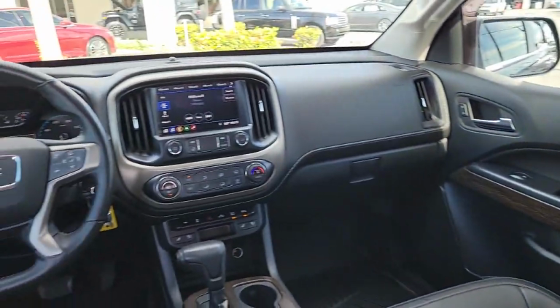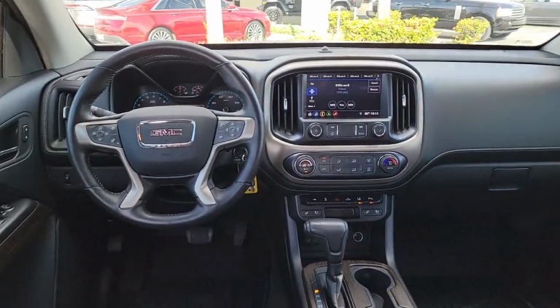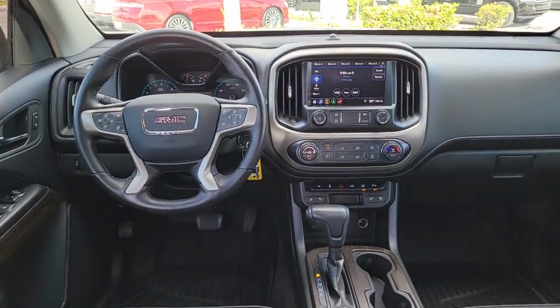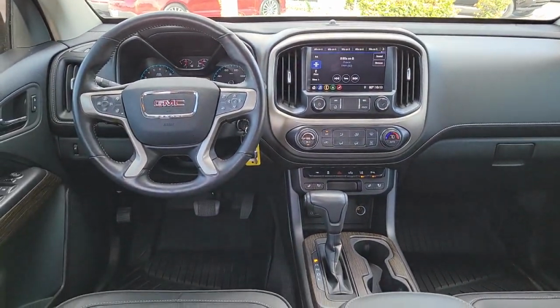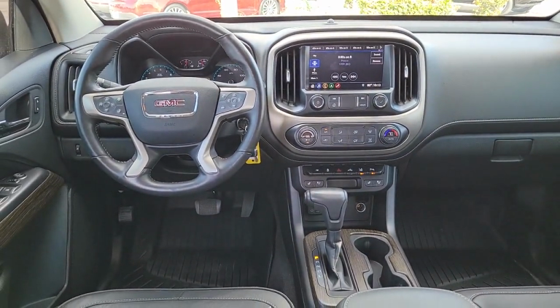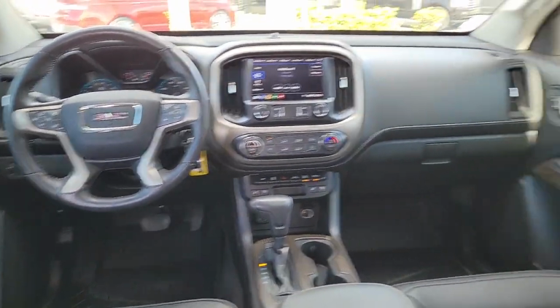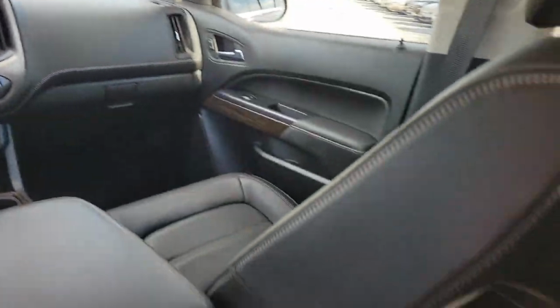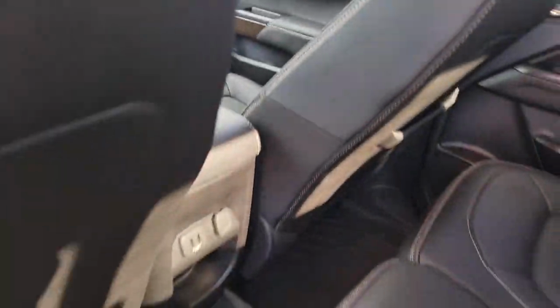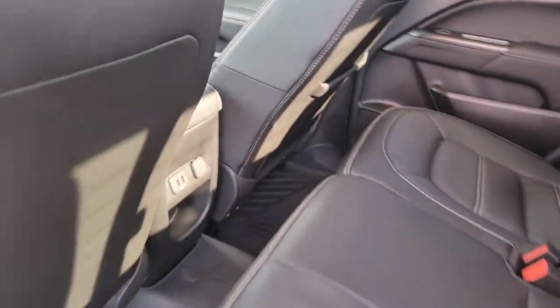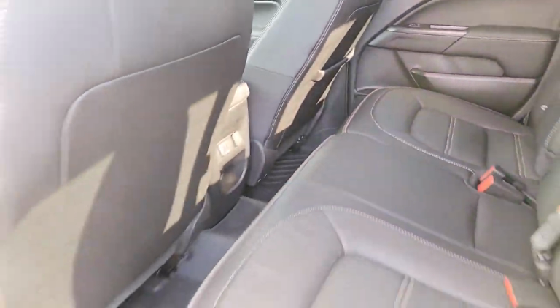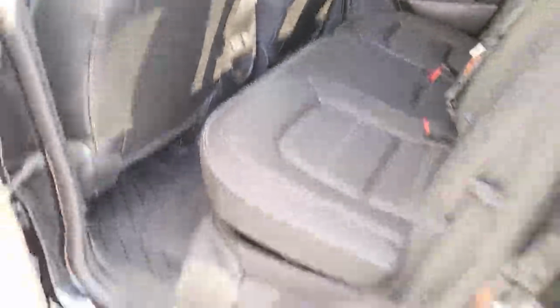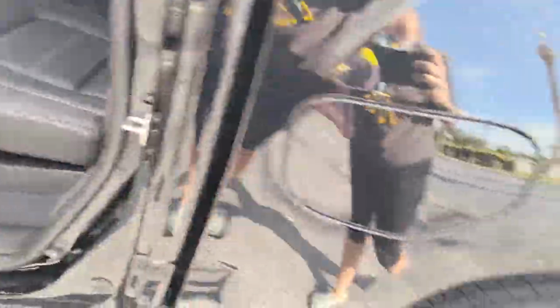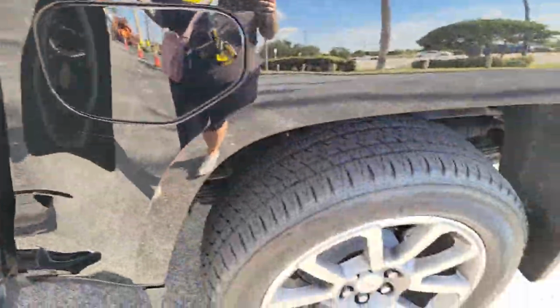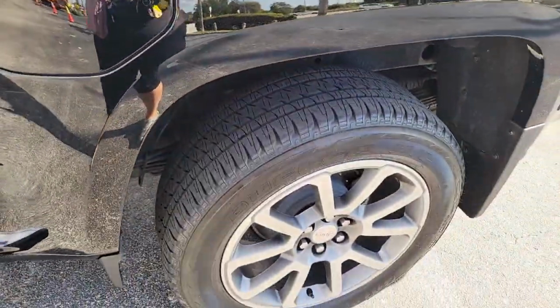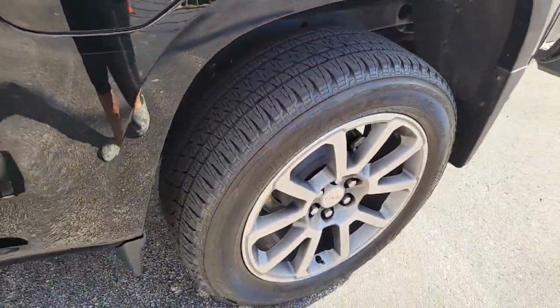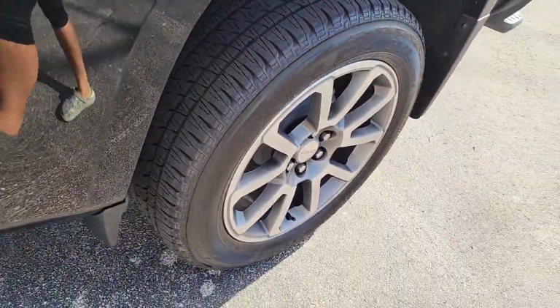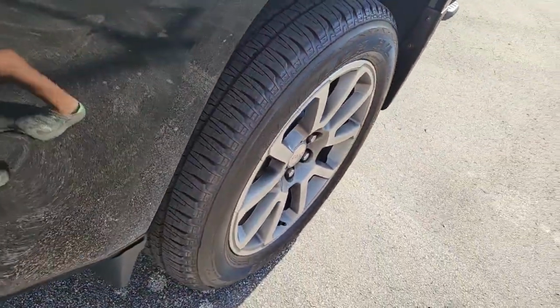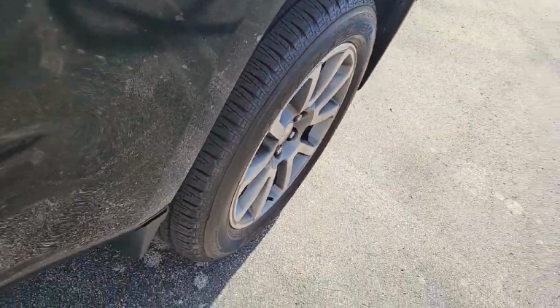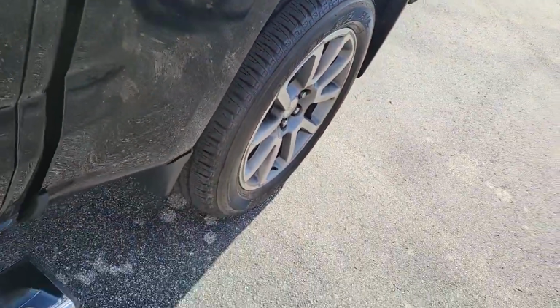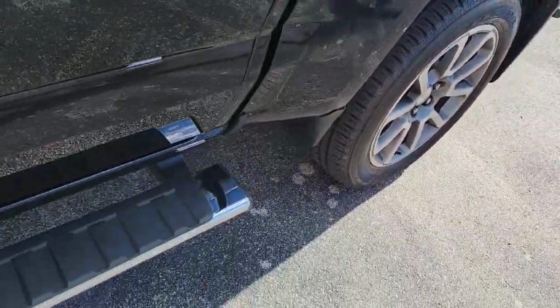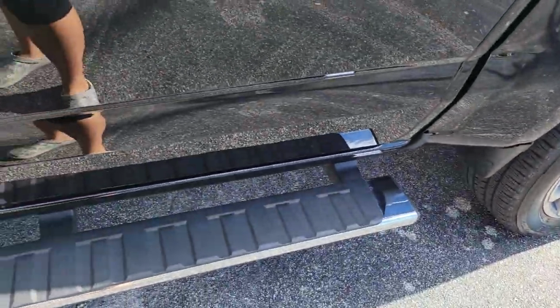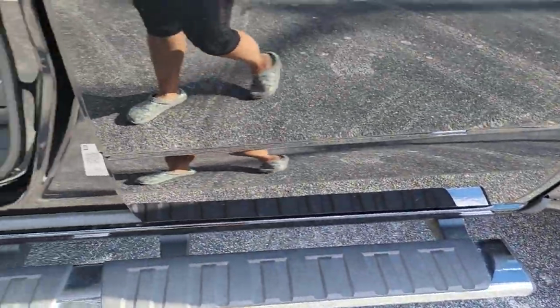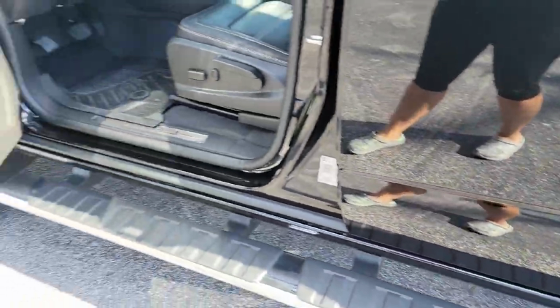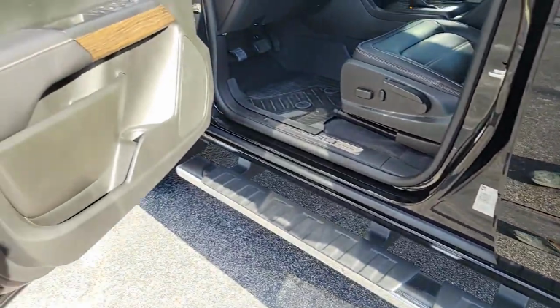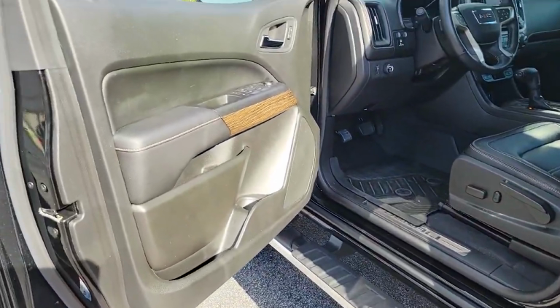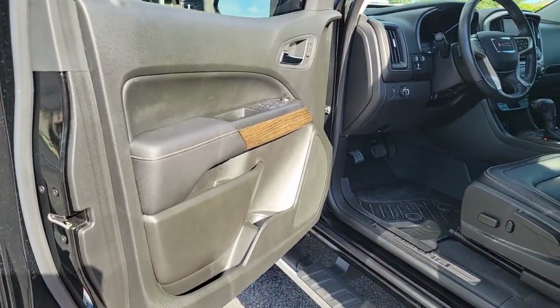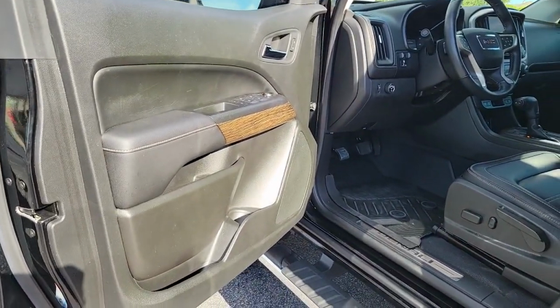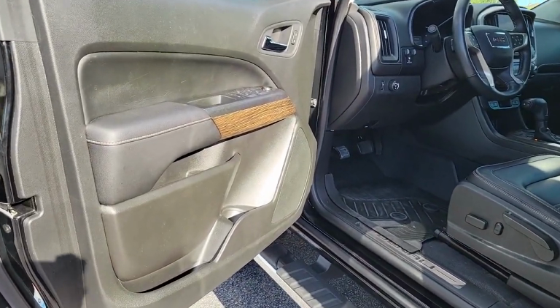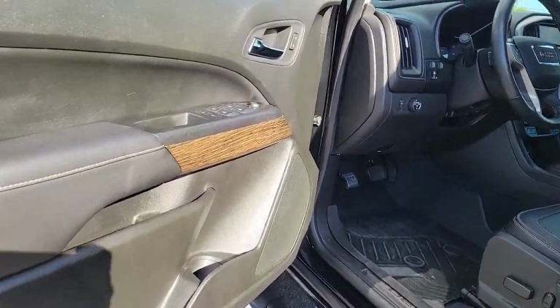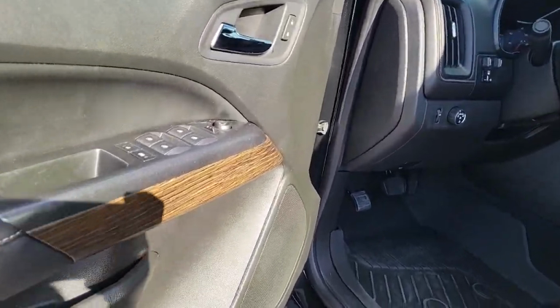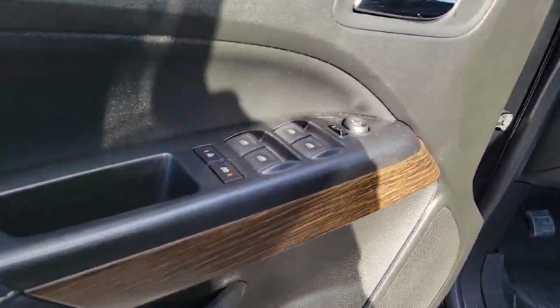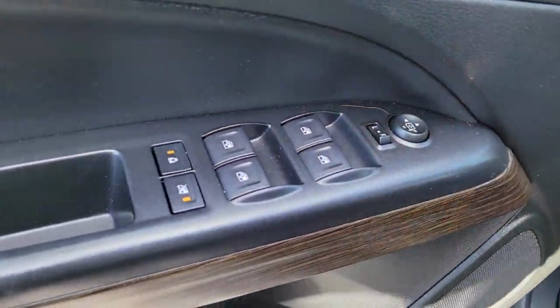Navigation system, keyless entry, backup camera, bed liner, remote engine start, cooled front seat, power passenger seat, premium sound system, satellite radio, fog lamps.